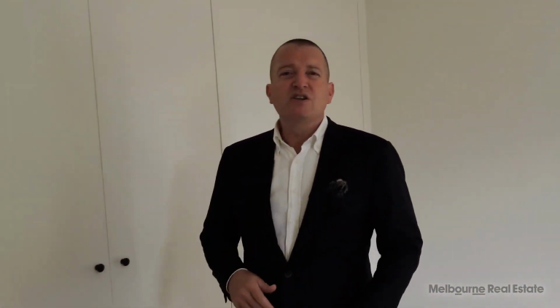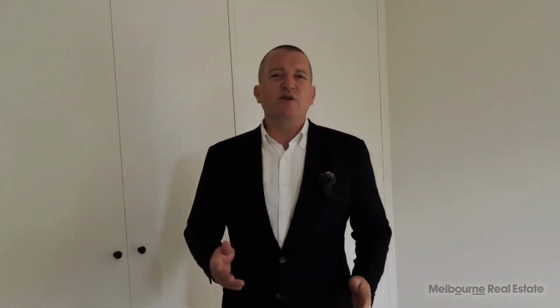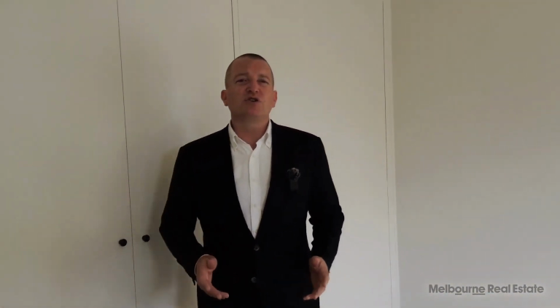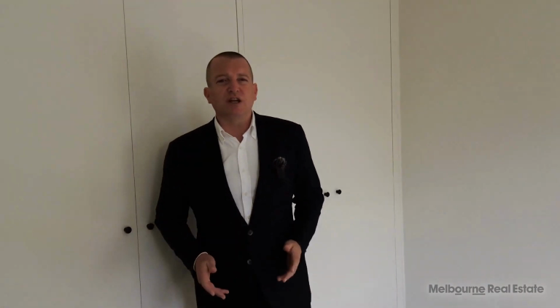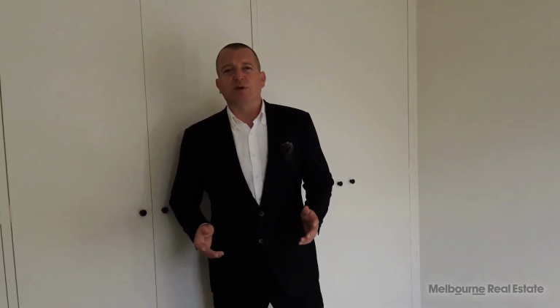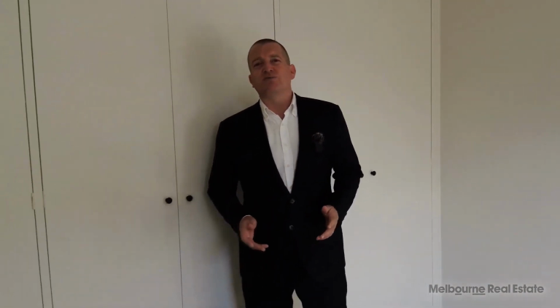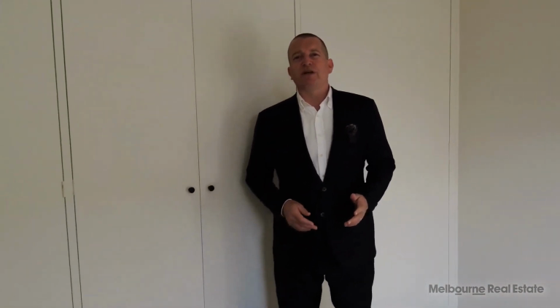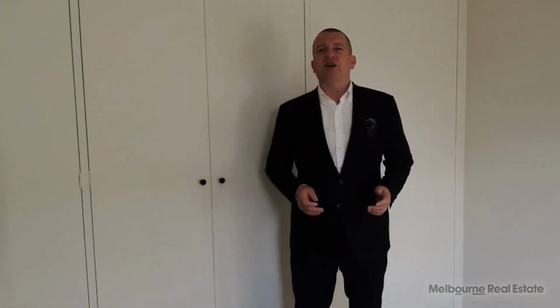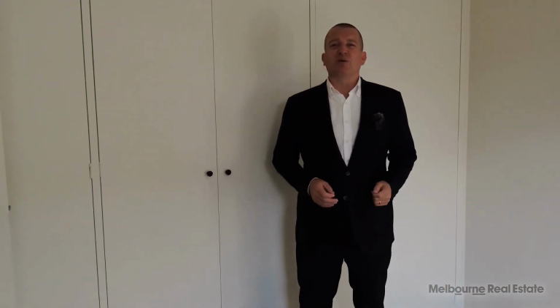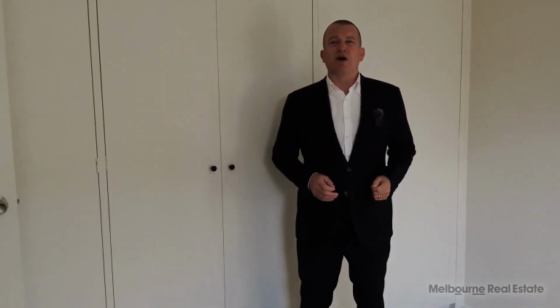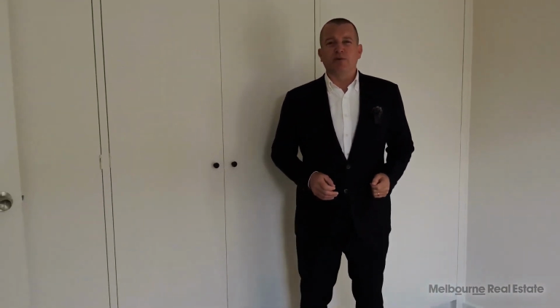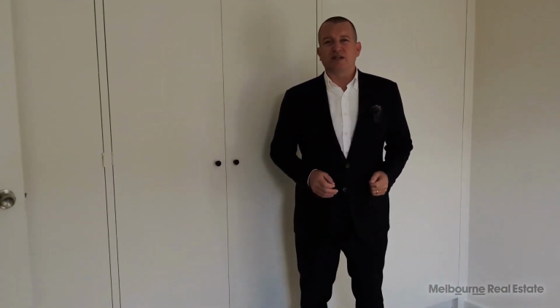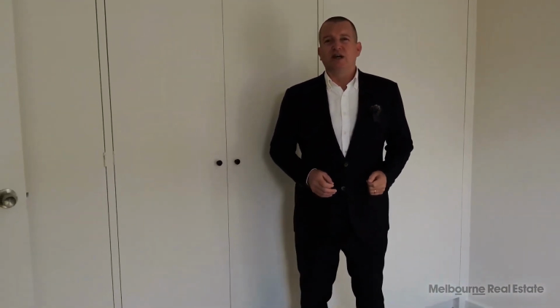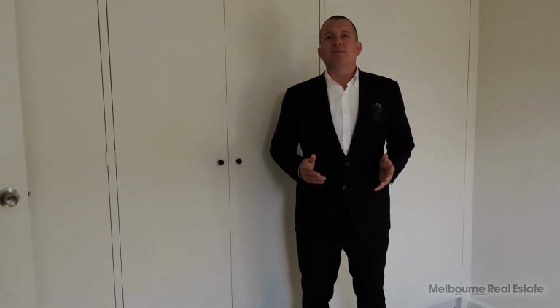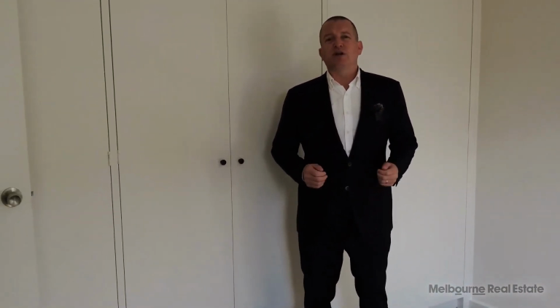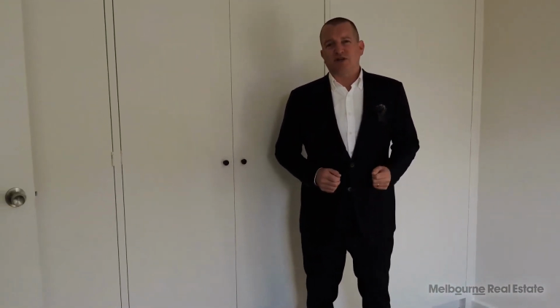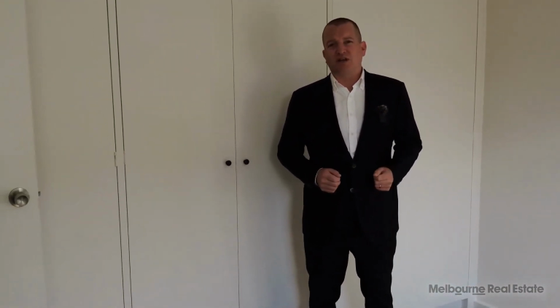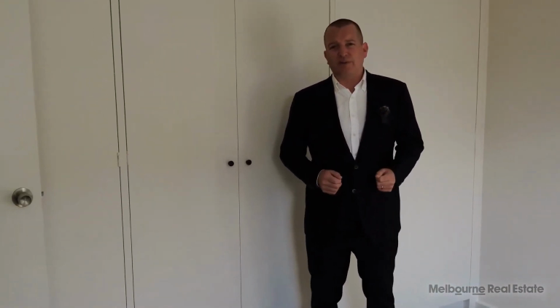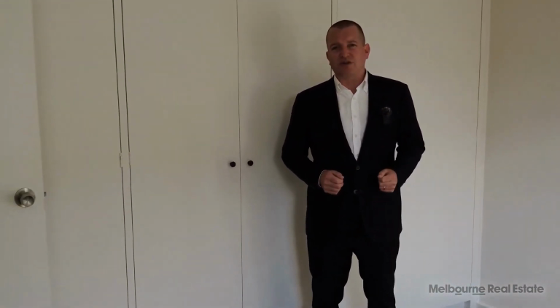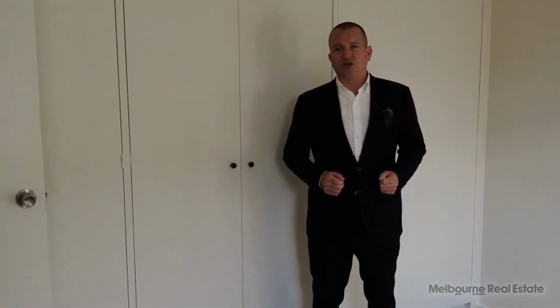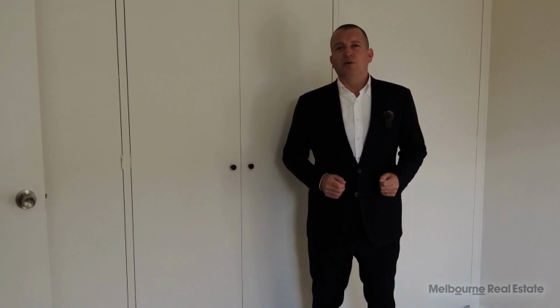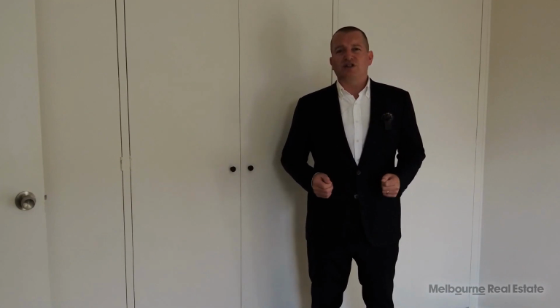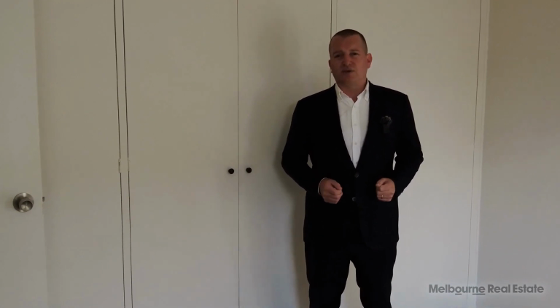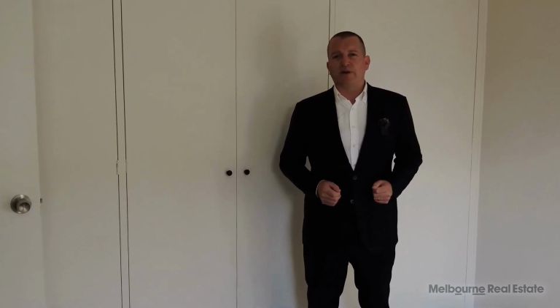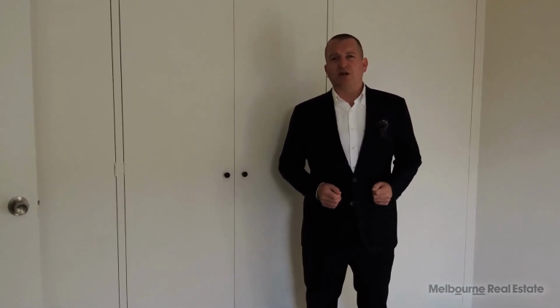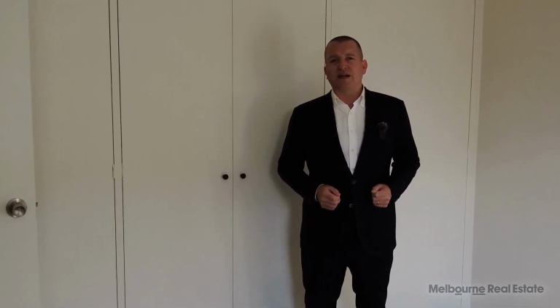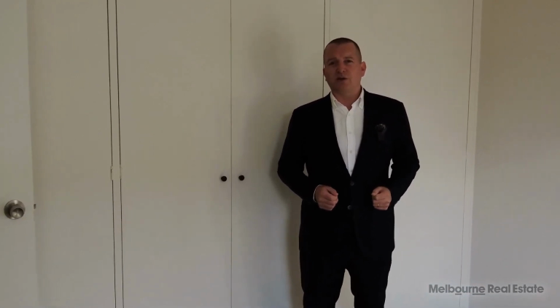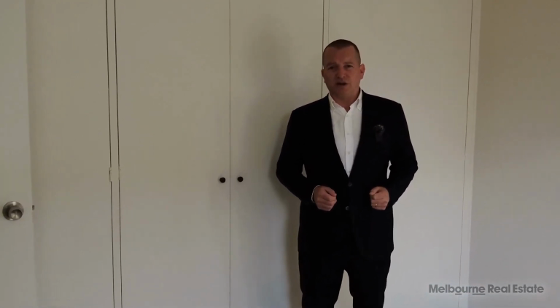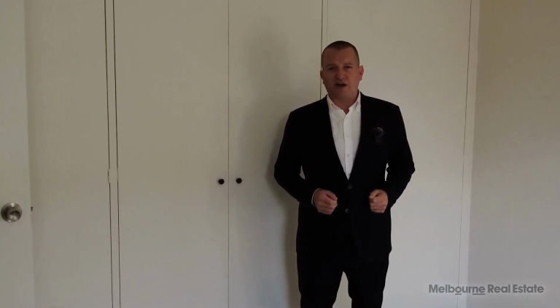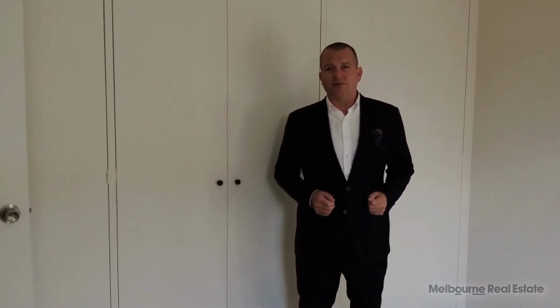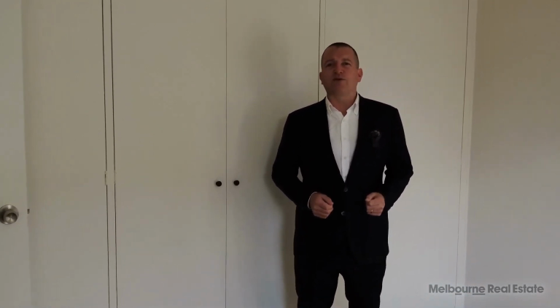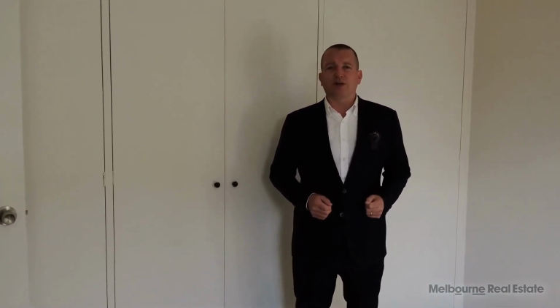If you're interested in viewing this property, get in contact with Melbourne Real Estate. You can book an inspection at a time that suits you. We'll get you through the property and you can make it your next home. Thanks for watching.